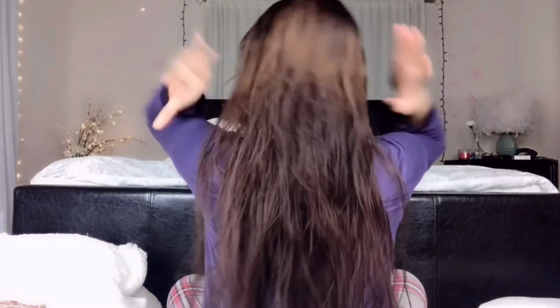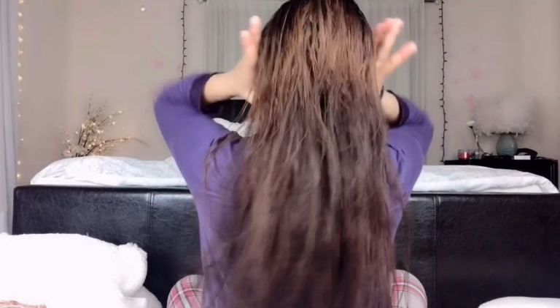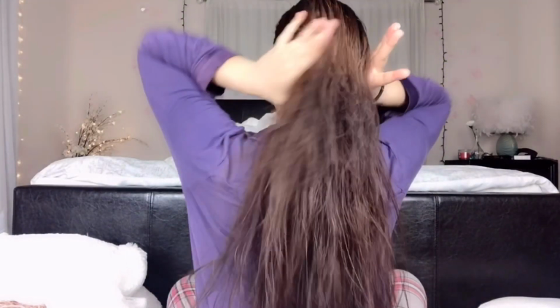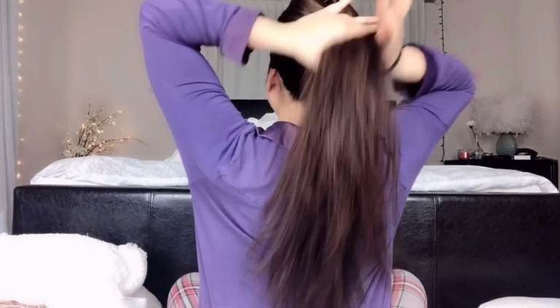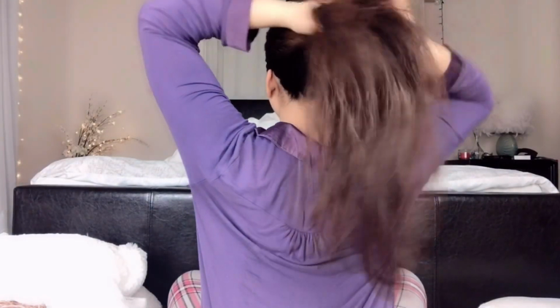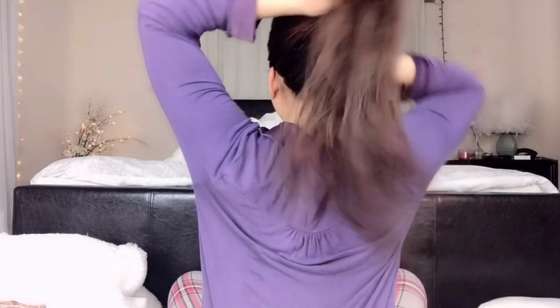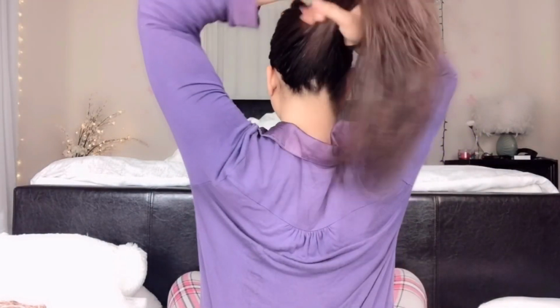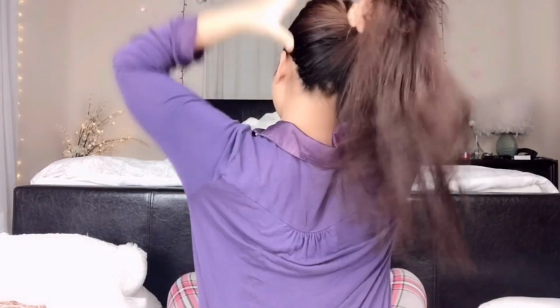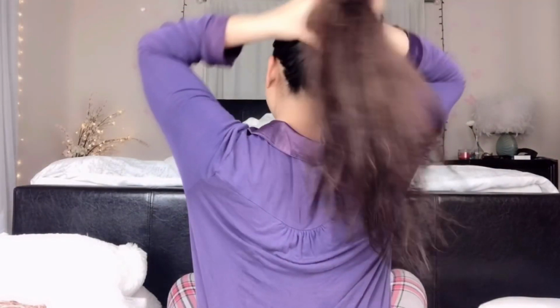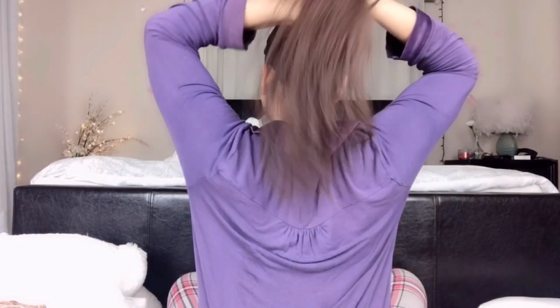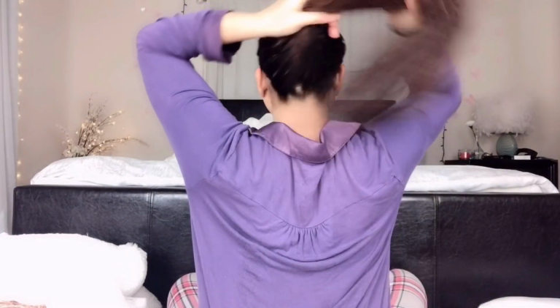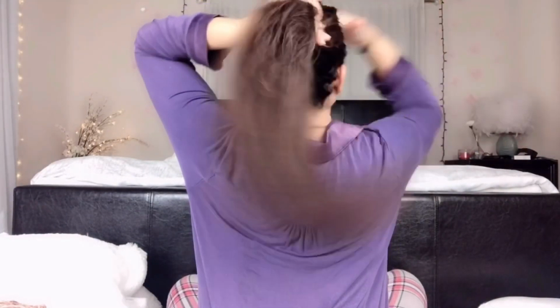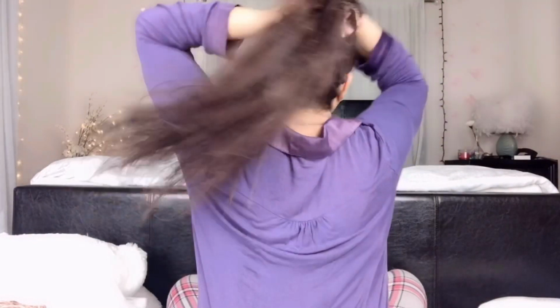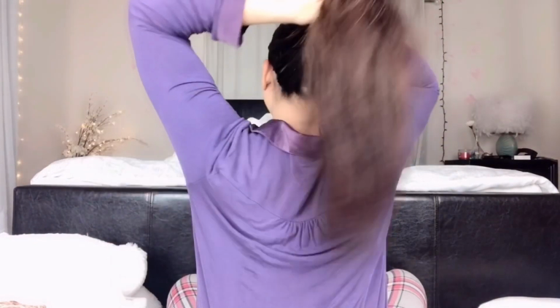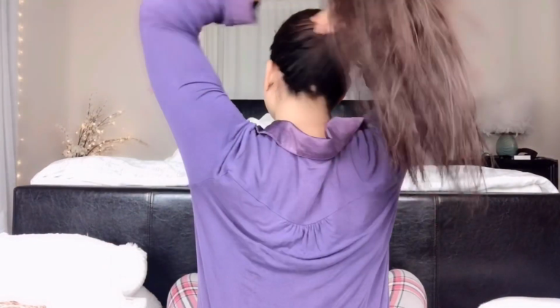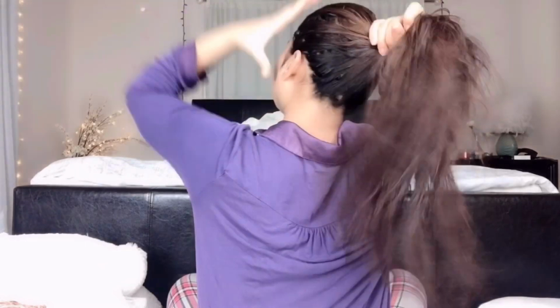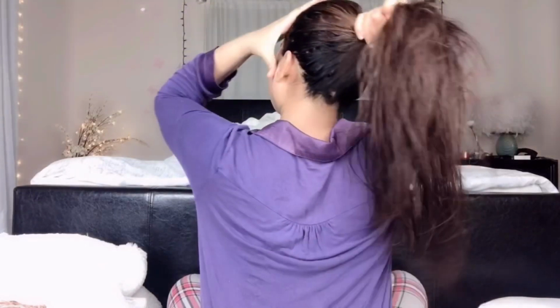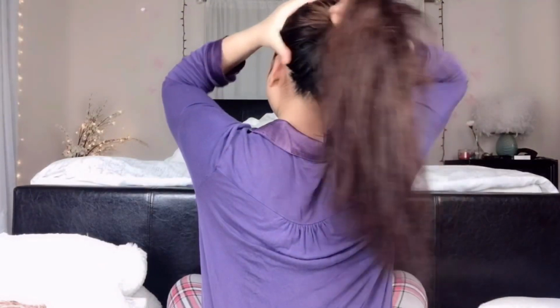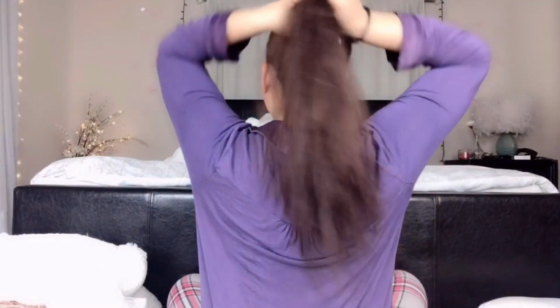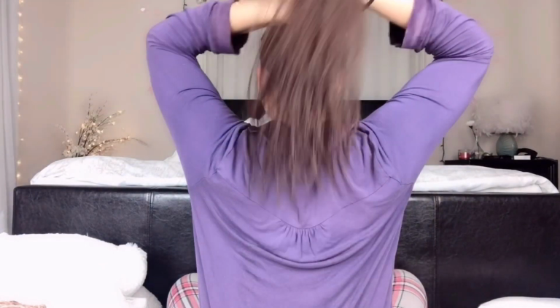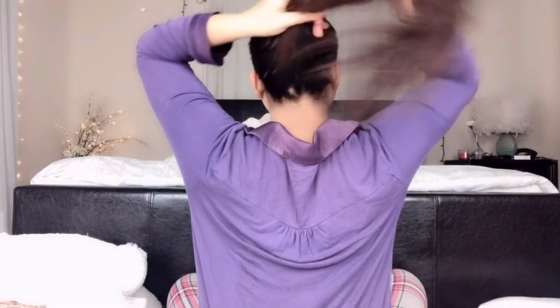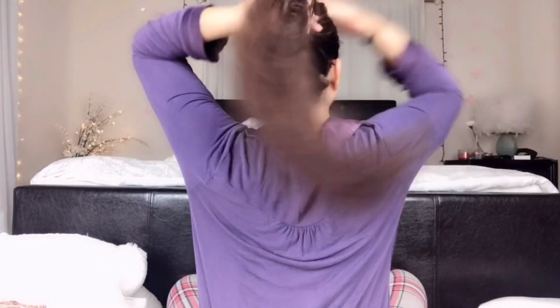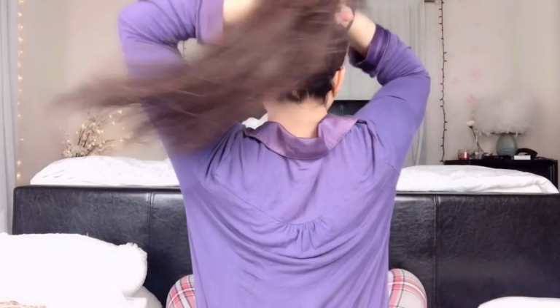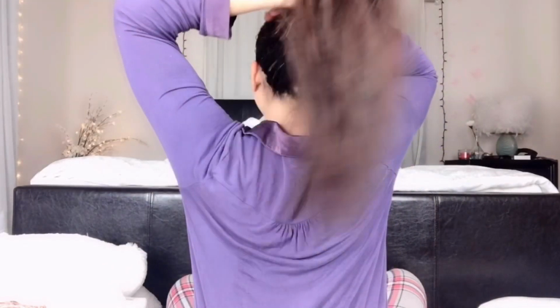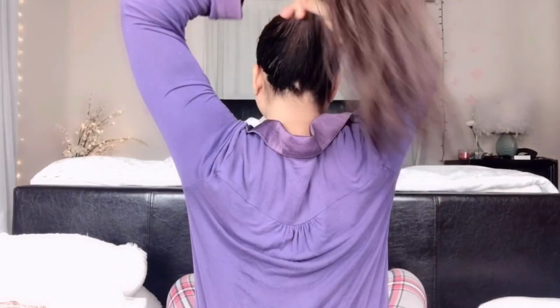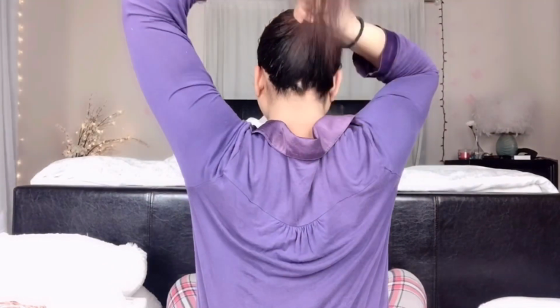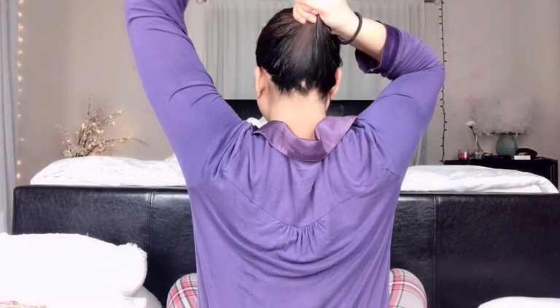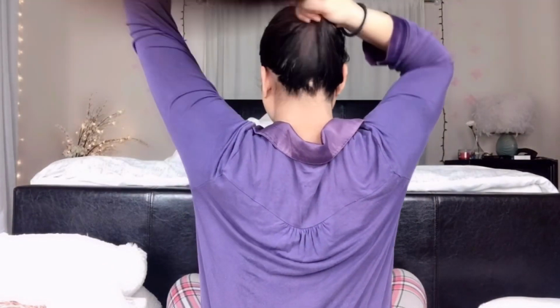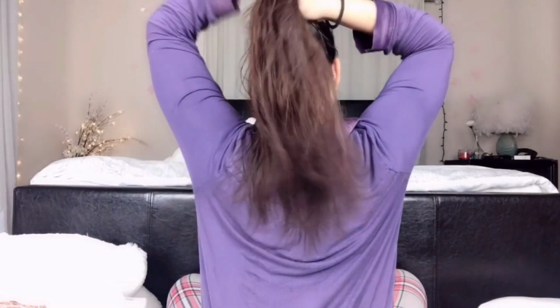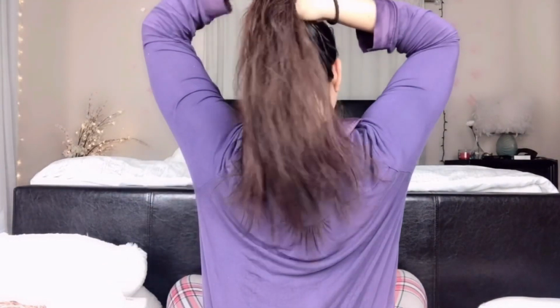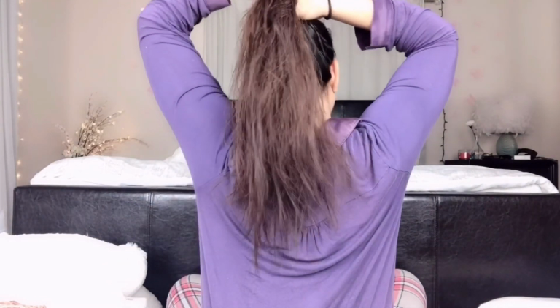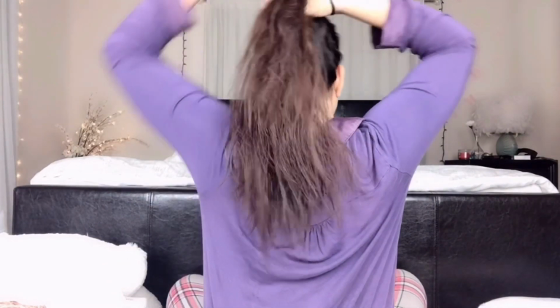Then I am tying my hair together into a bun with a hair tie and leaving it to sit for at least 30 minutes before washing my hair.